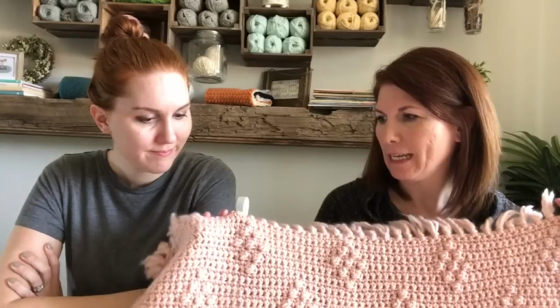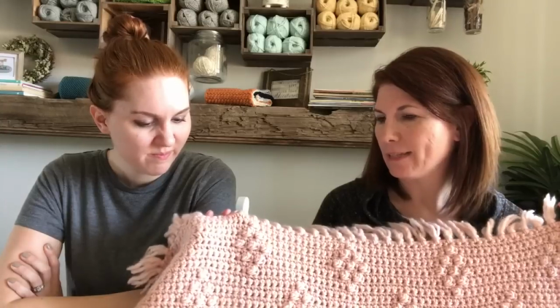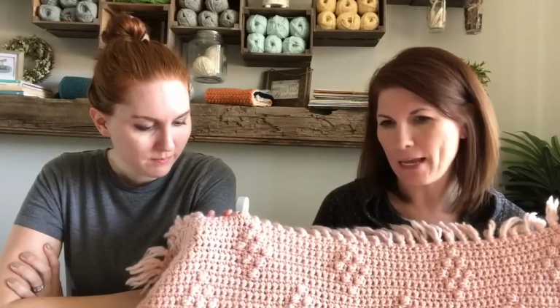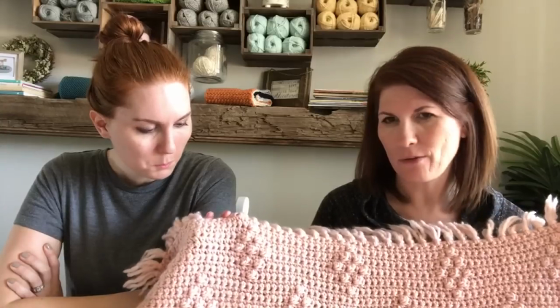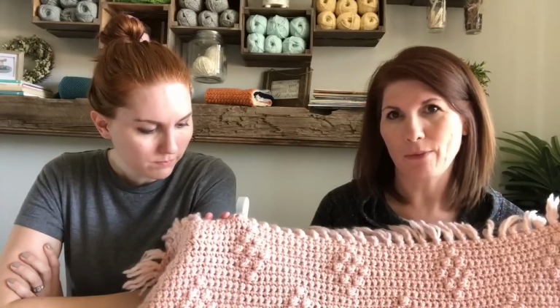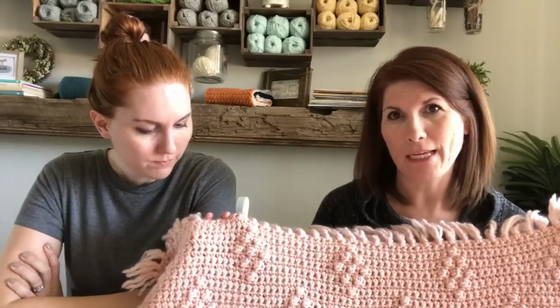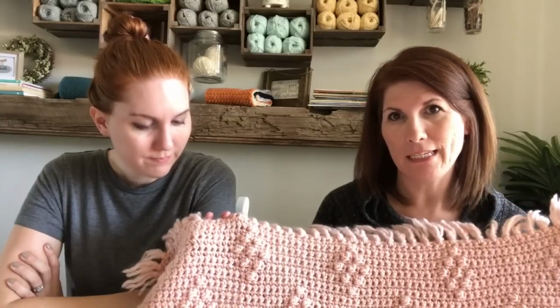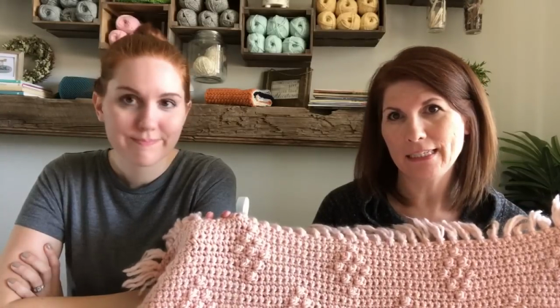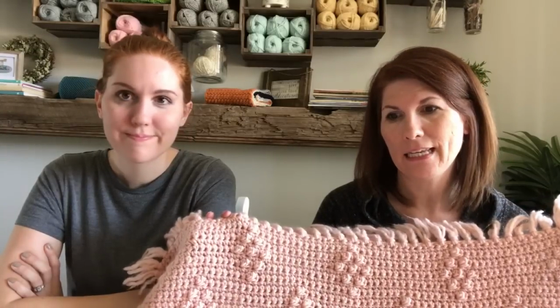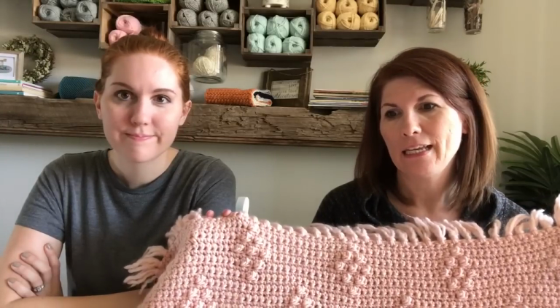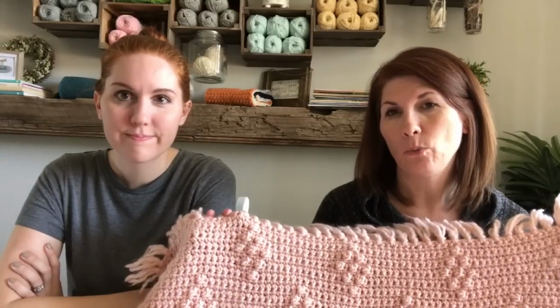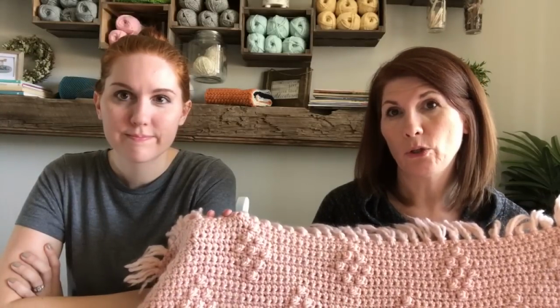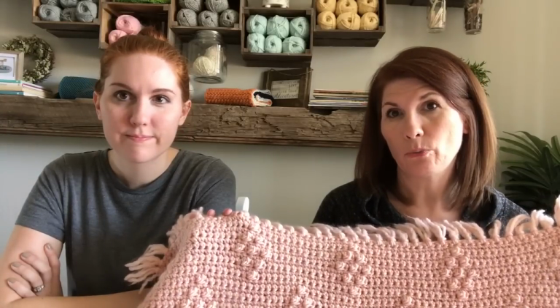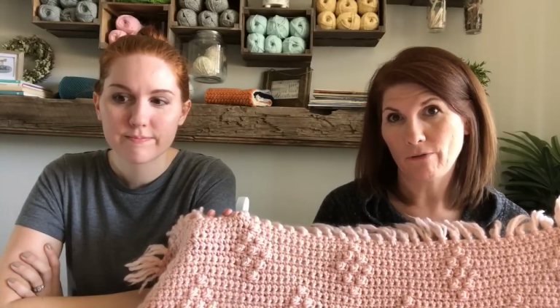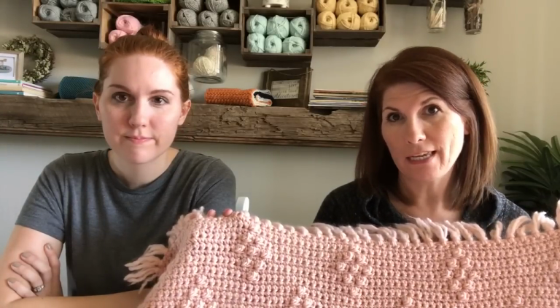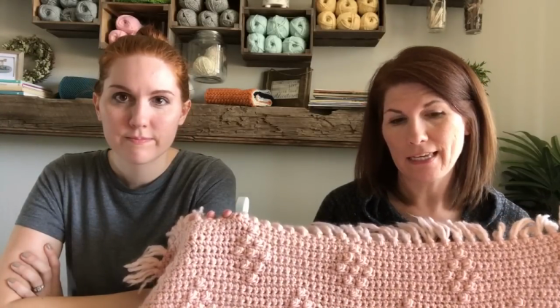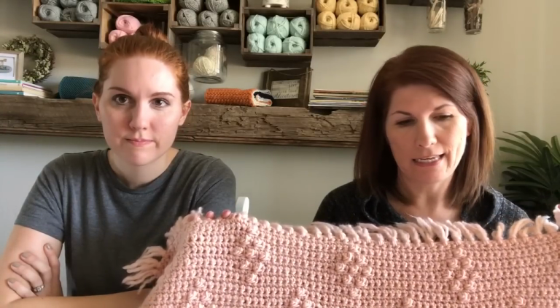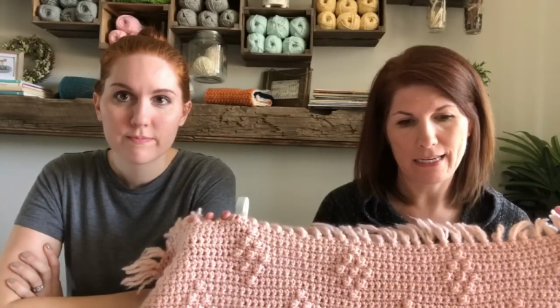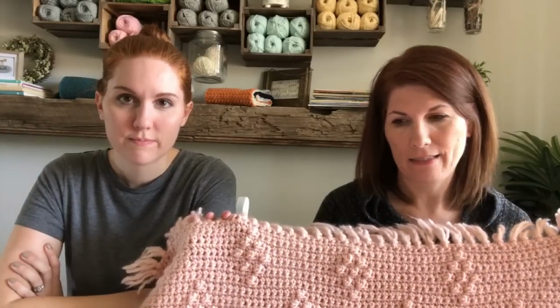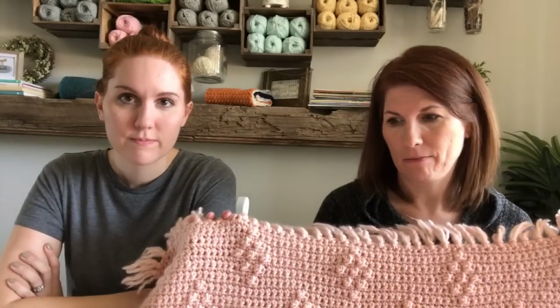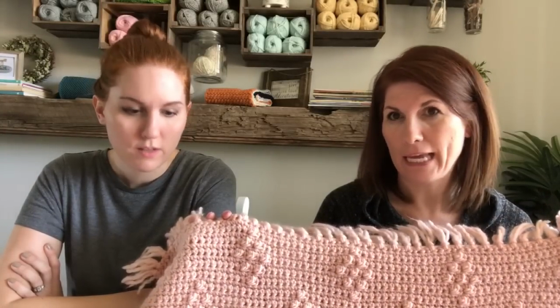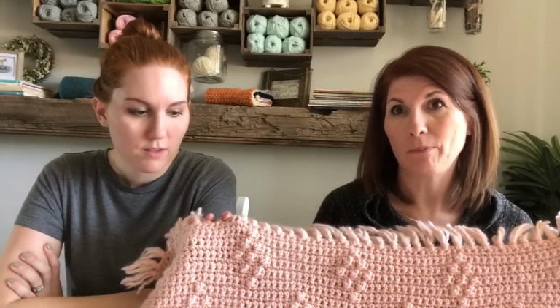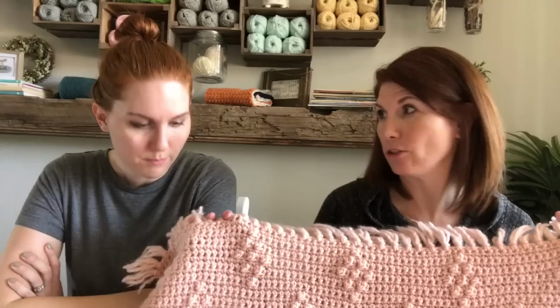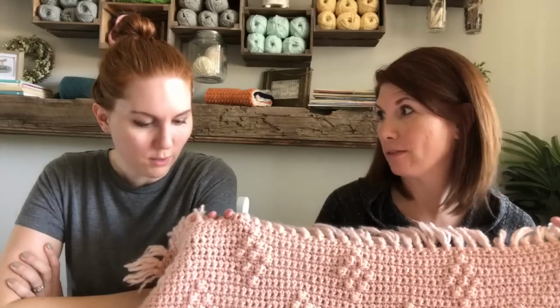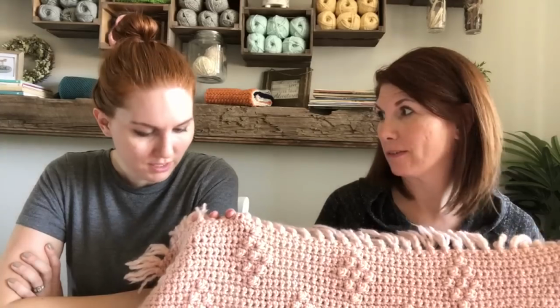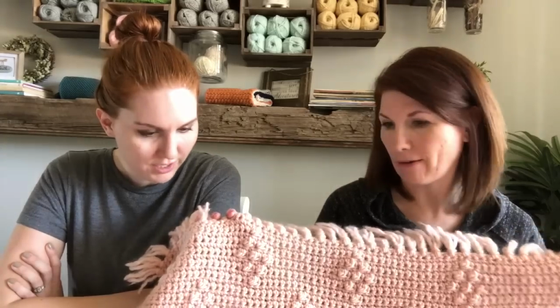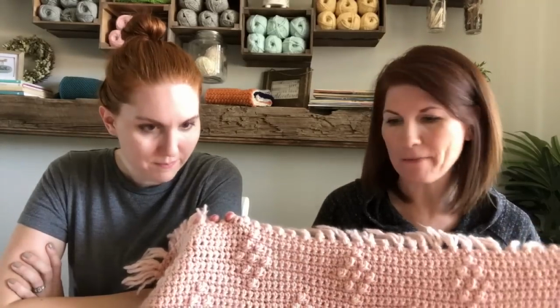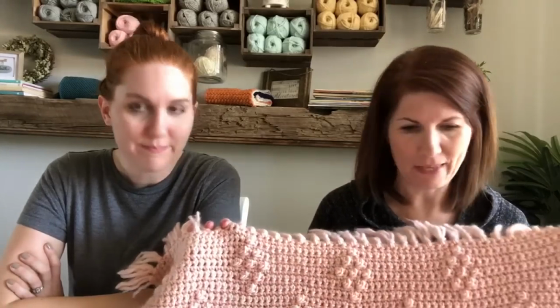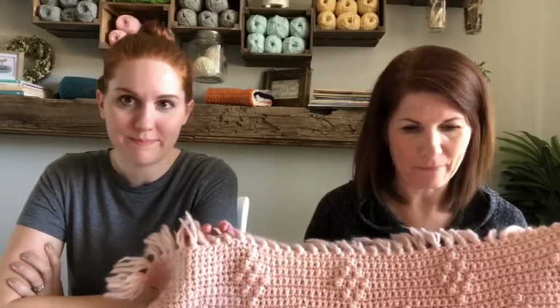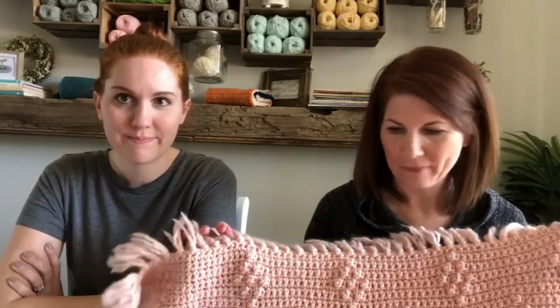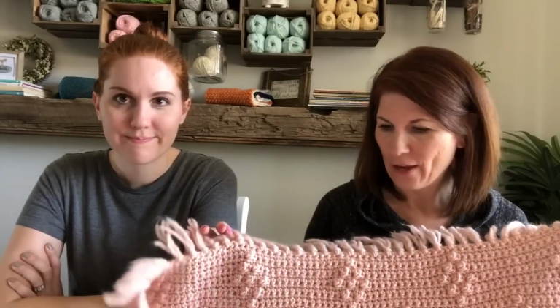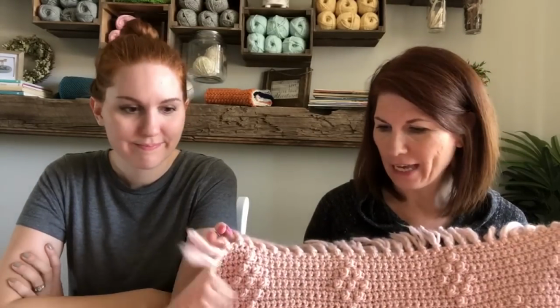It's made with Payton's wool roving in pale blush. Pale blush — is that right? Yeah.